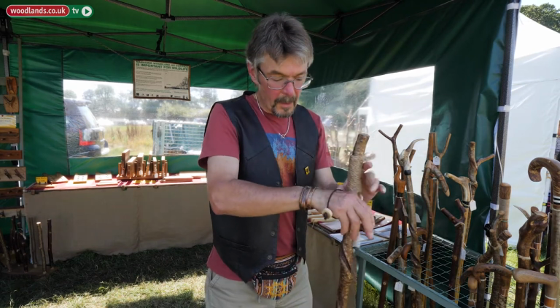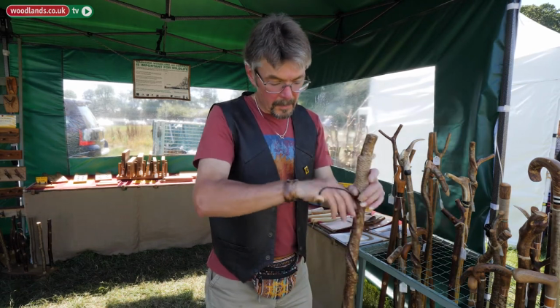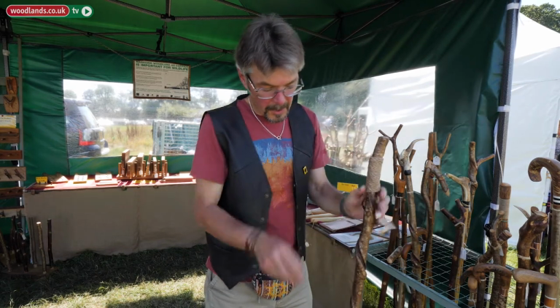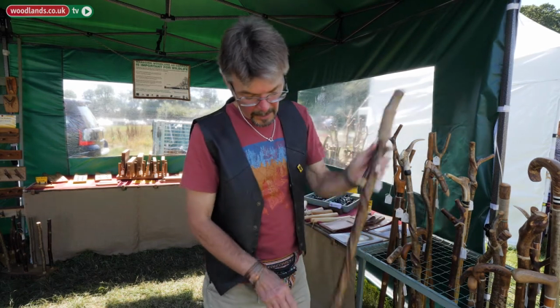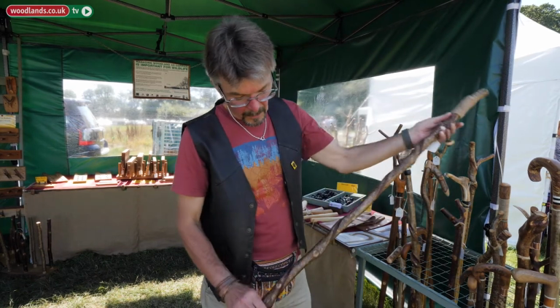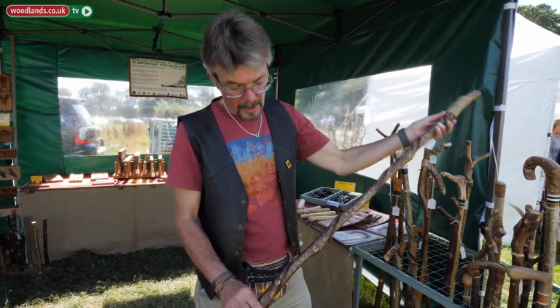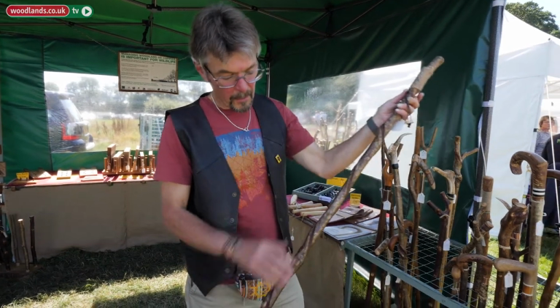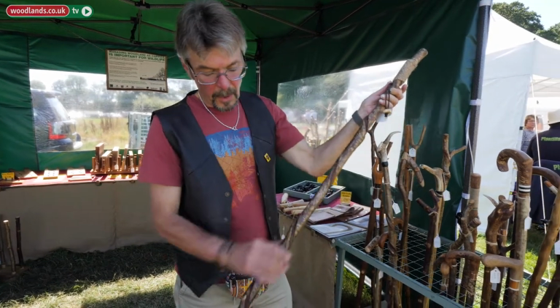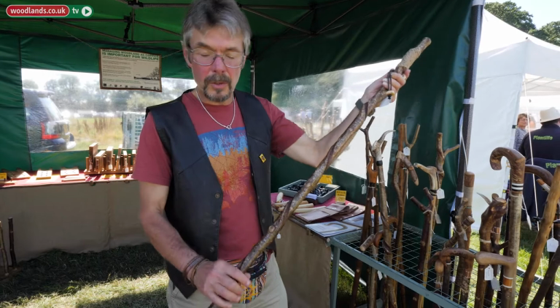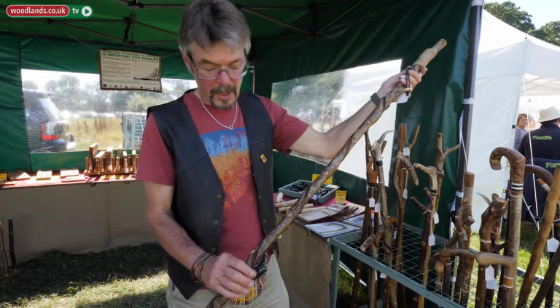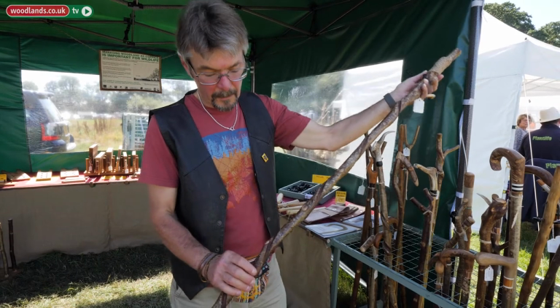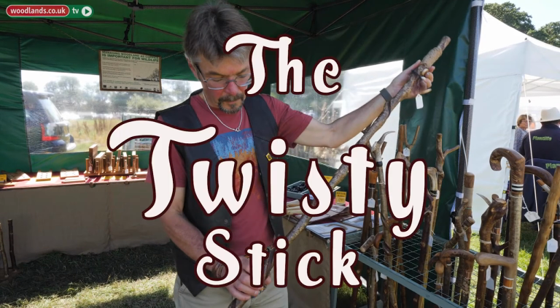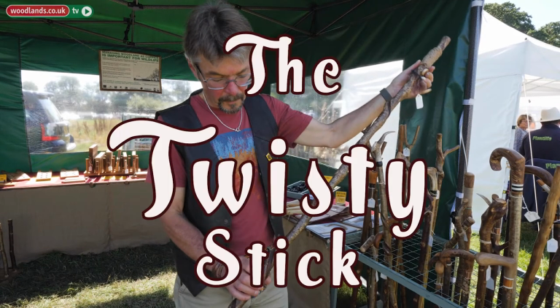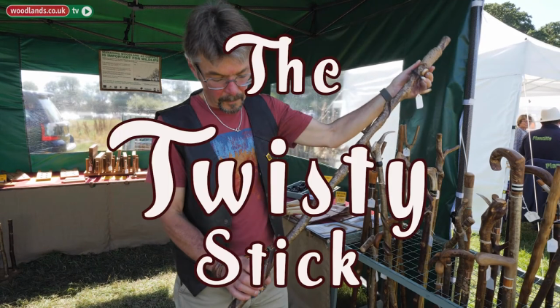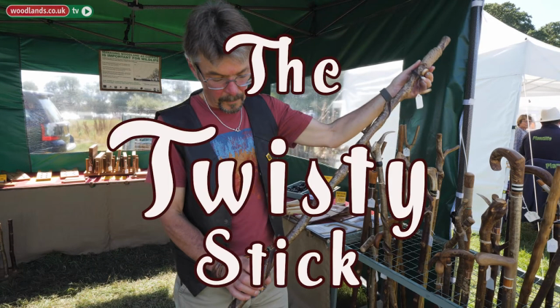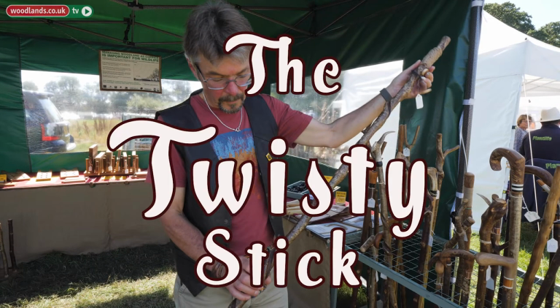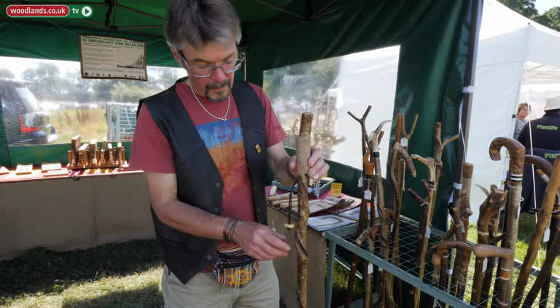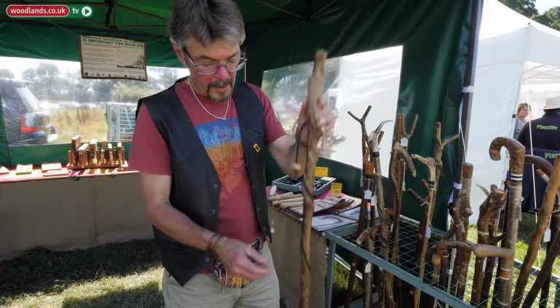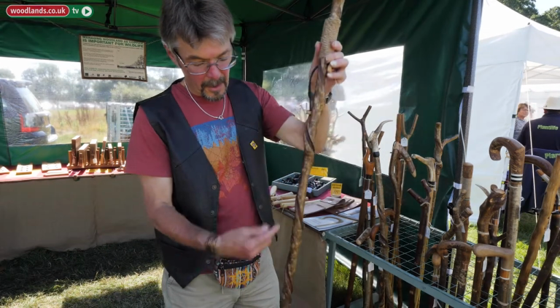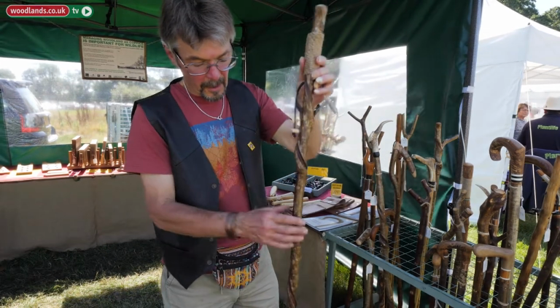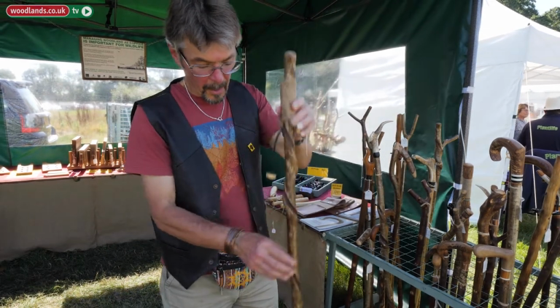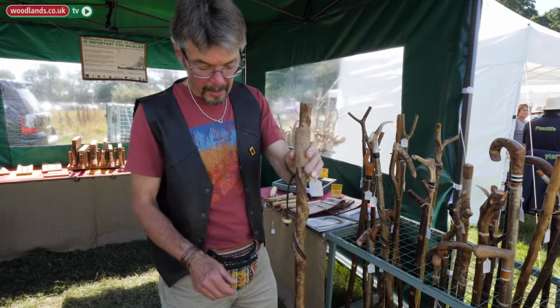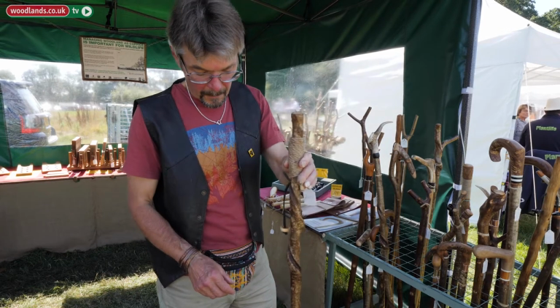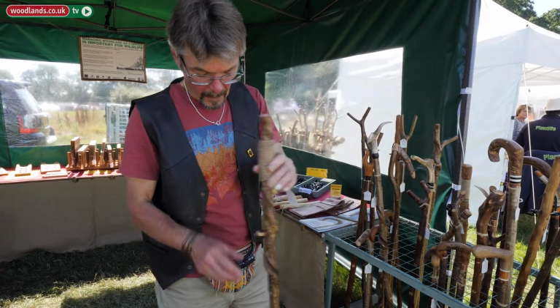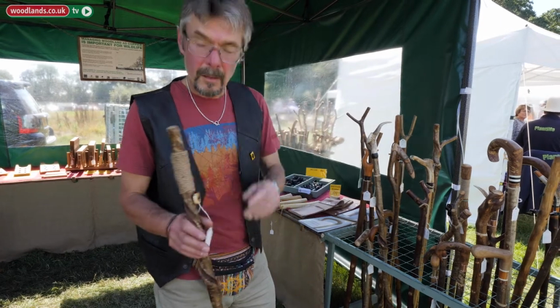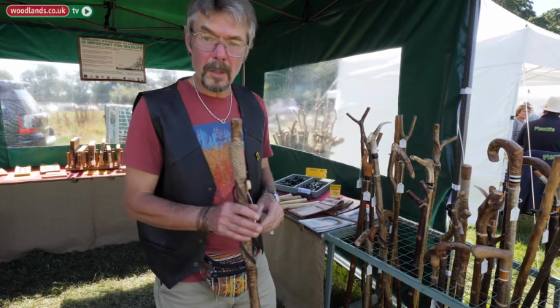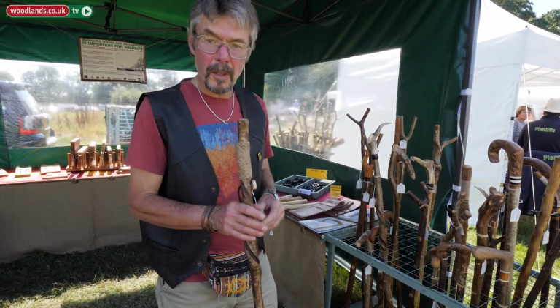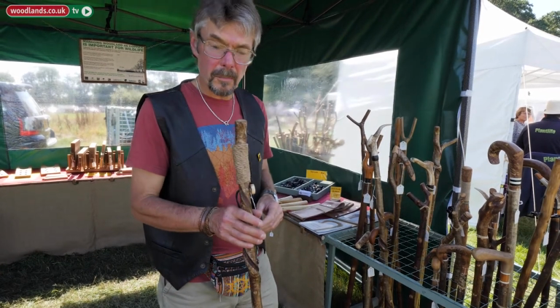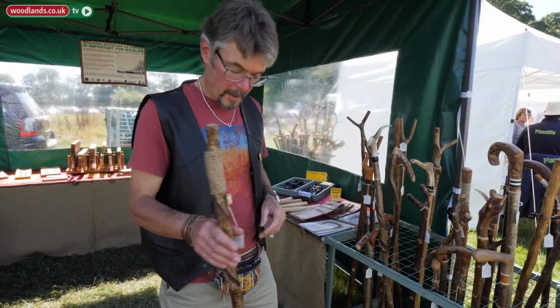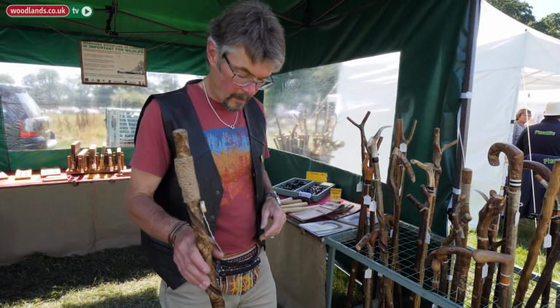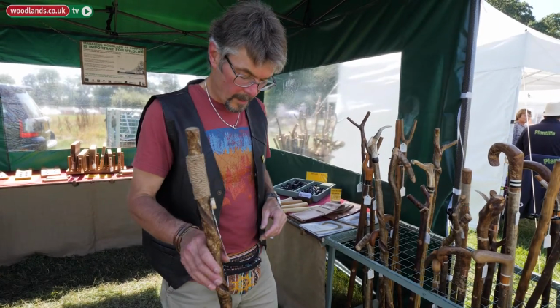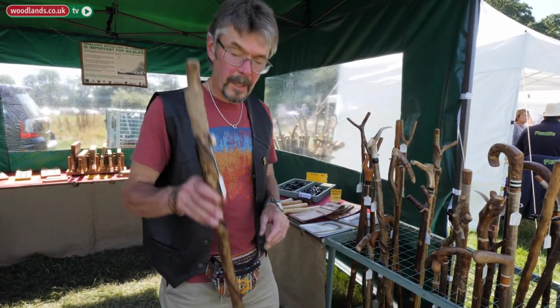This particular stick is what they call a twisty, caused by vines growing up around it, and it's much prized by stick makers.